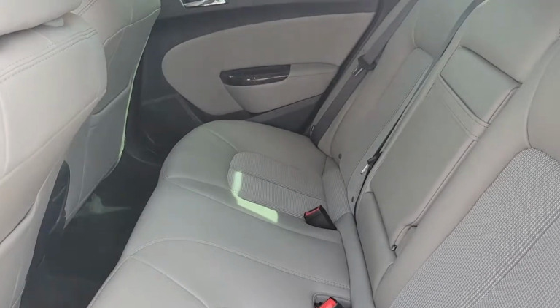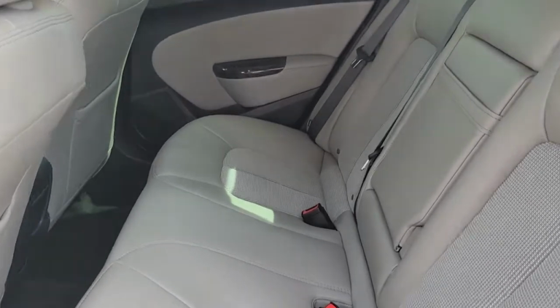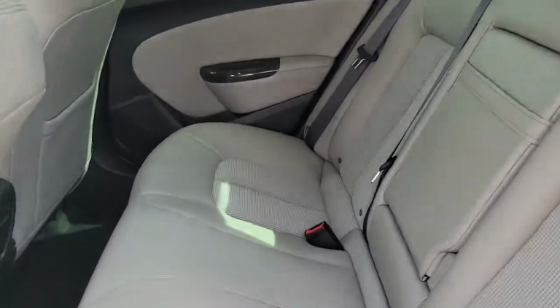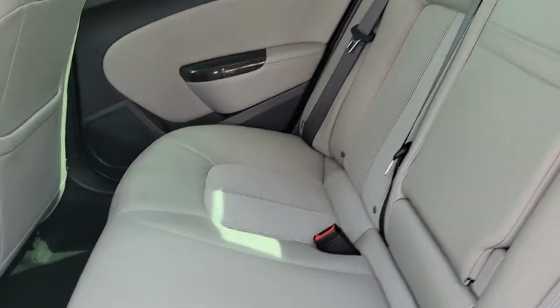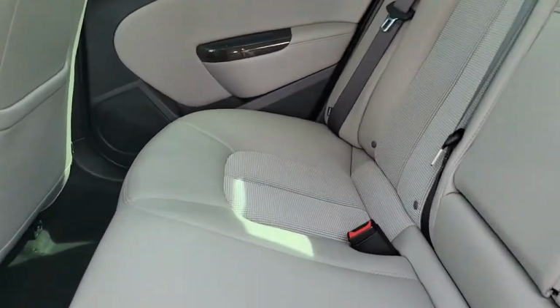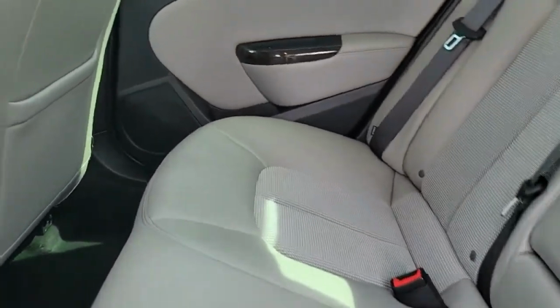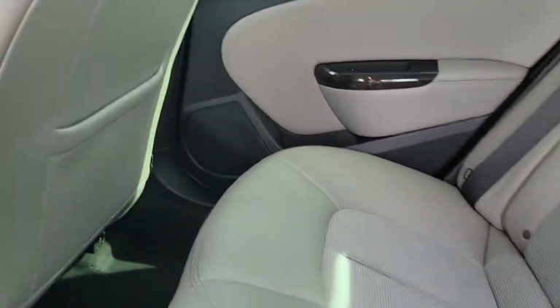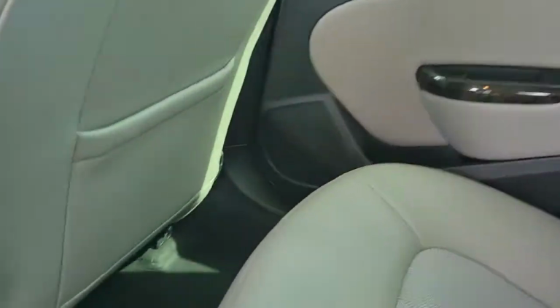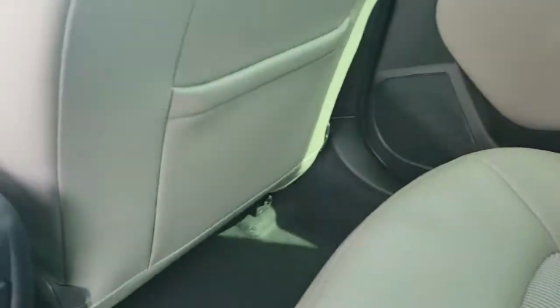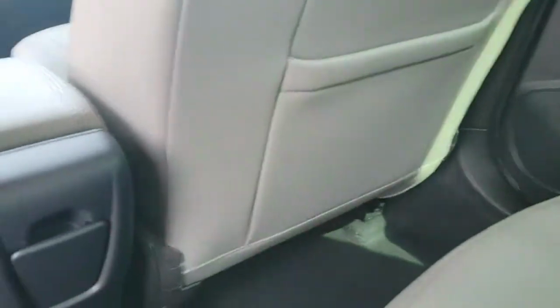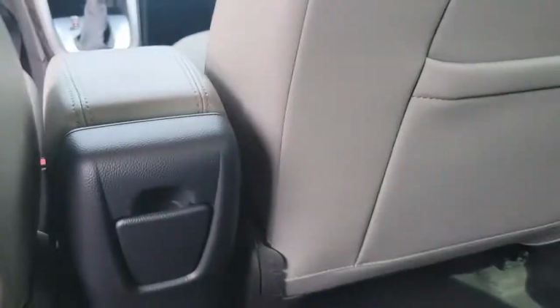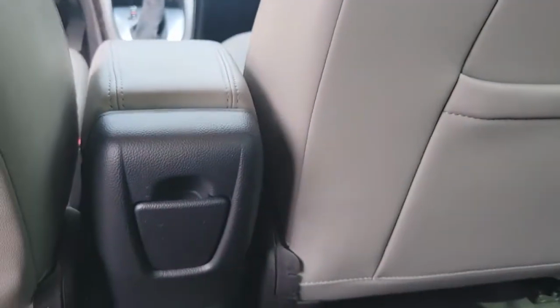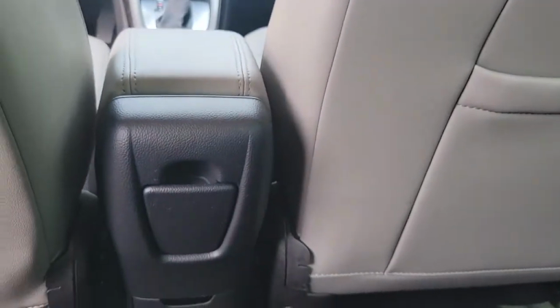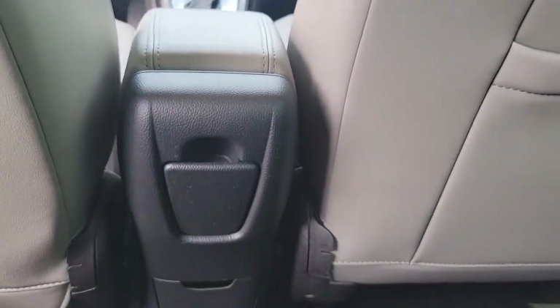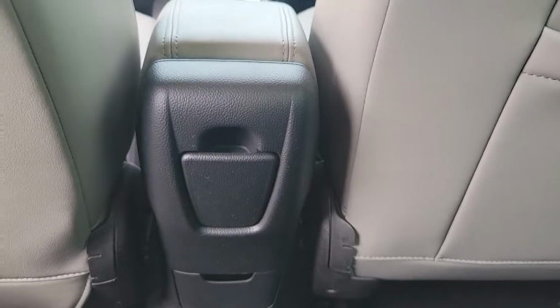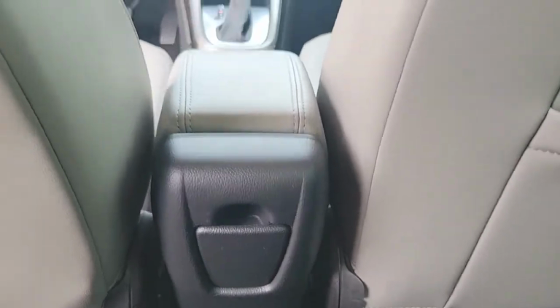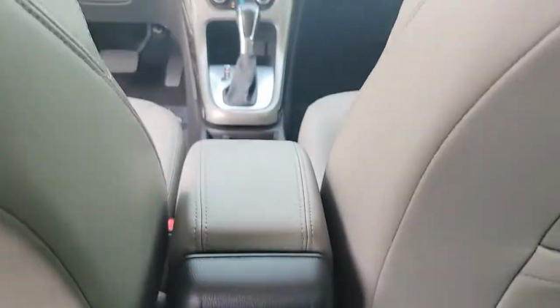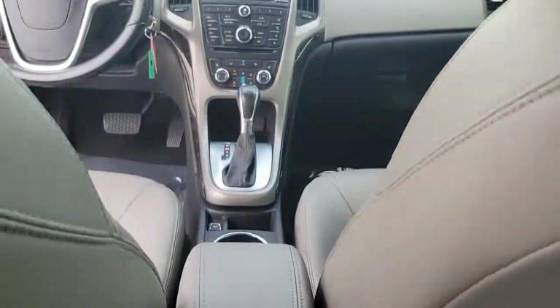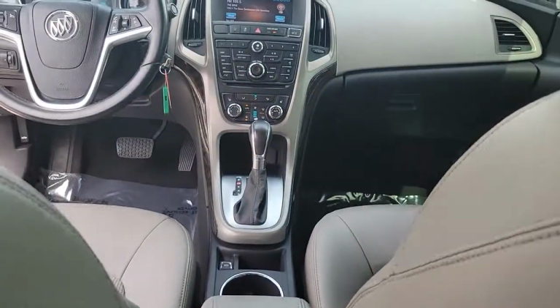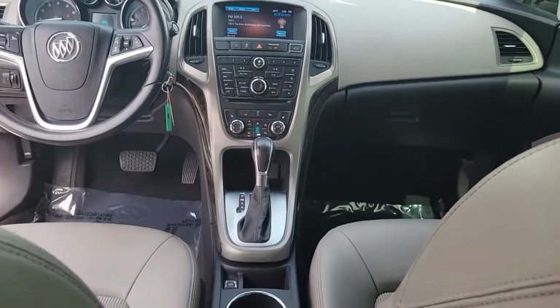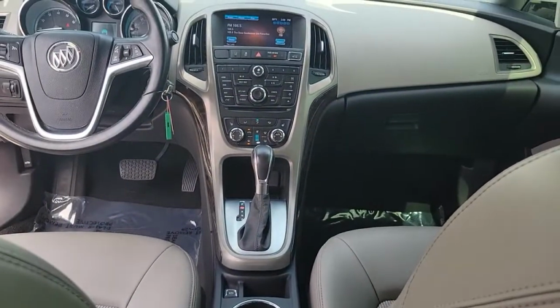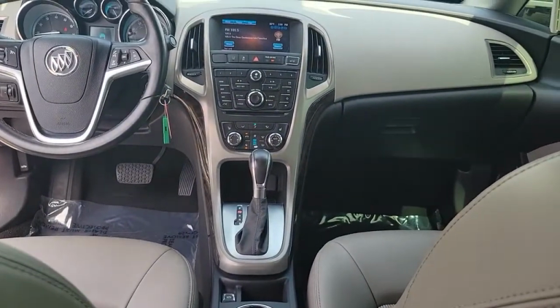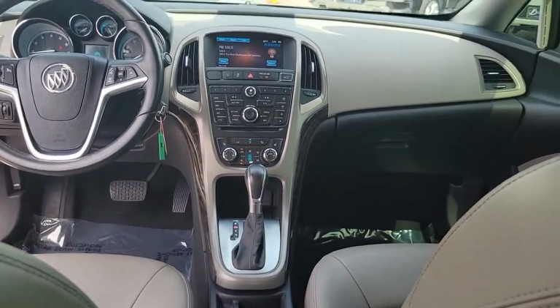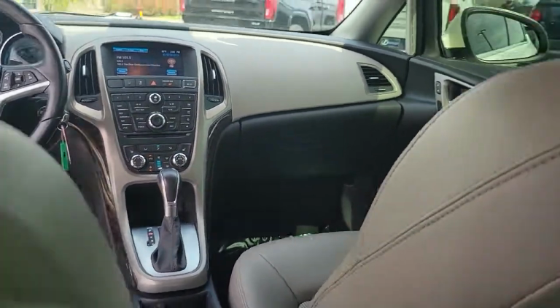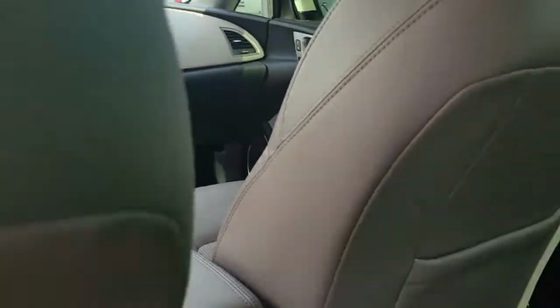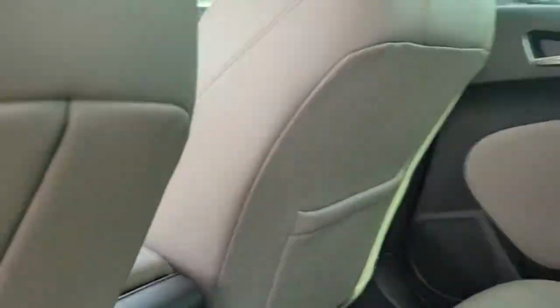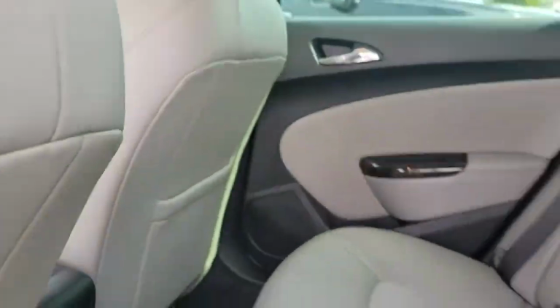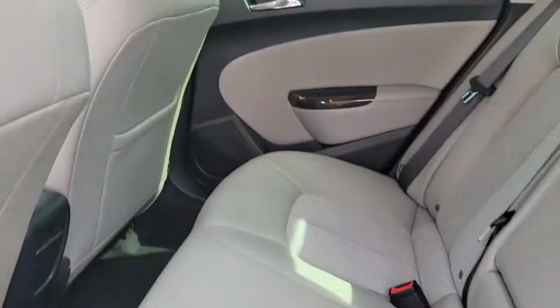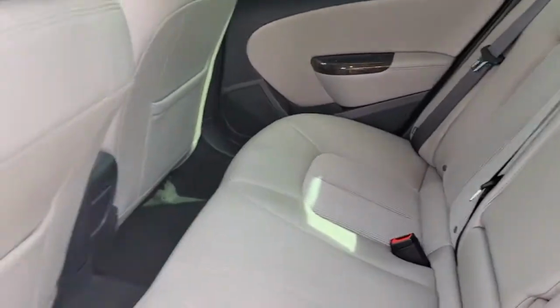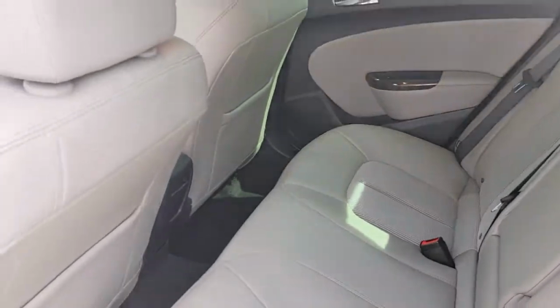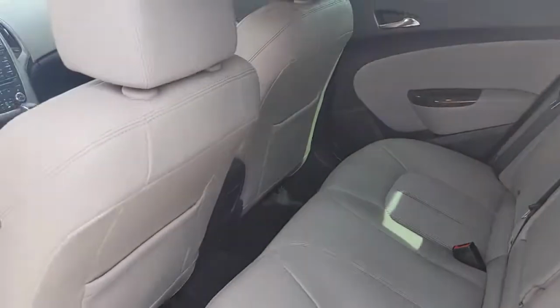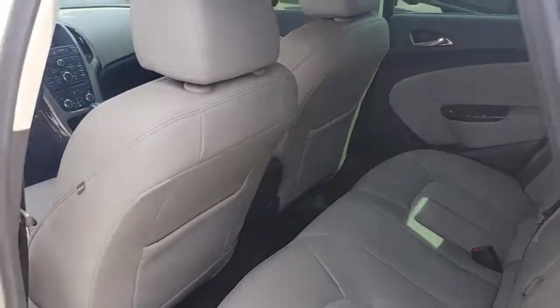The following are some of this vehicle's highlighted options: navigation system, keyless entry, fog lamps, blind spot monitor, electronic stability control, trip computer, power windows, bucket seats, four-wheel disc brakes, and power steering.